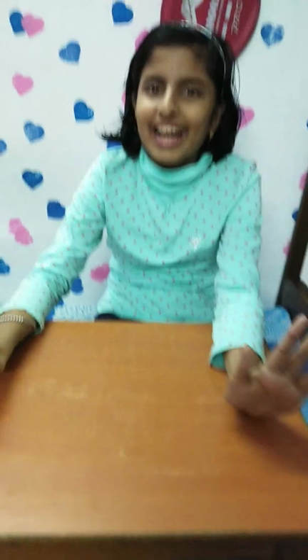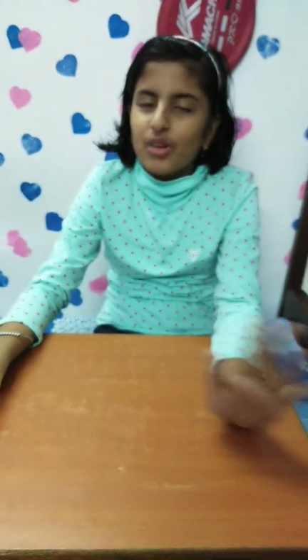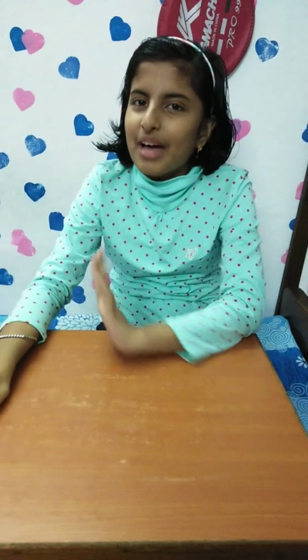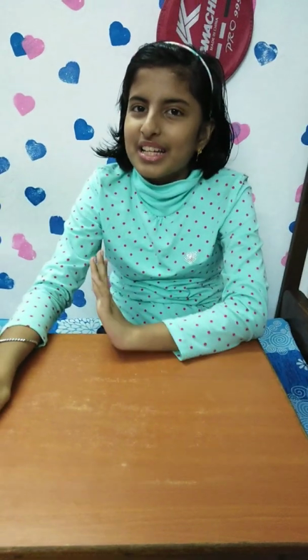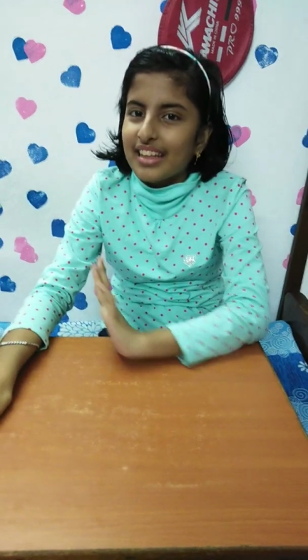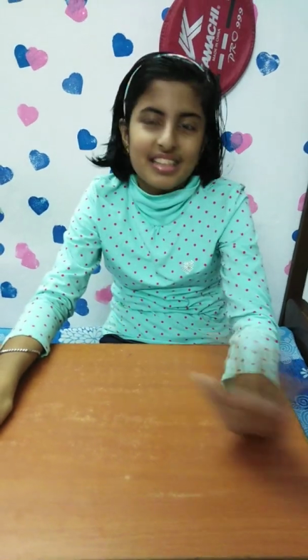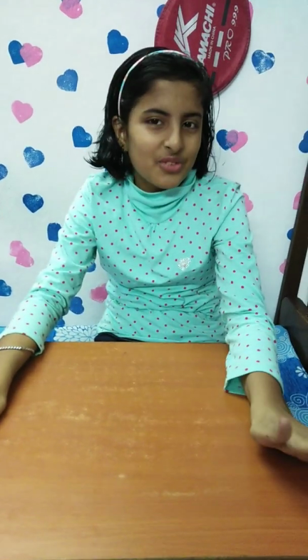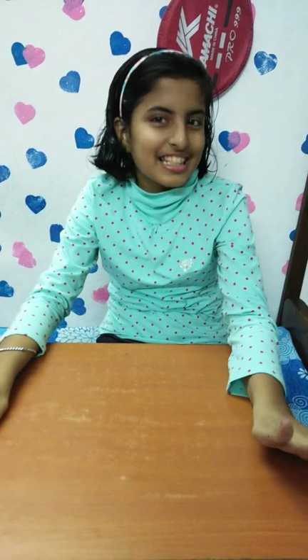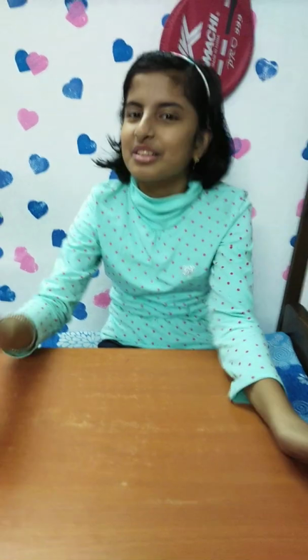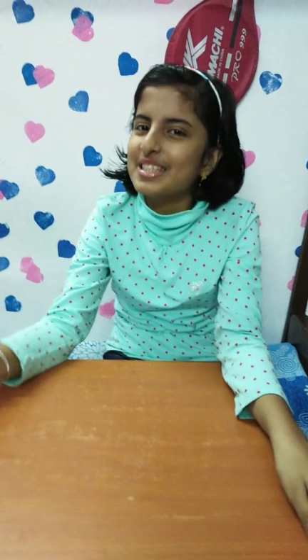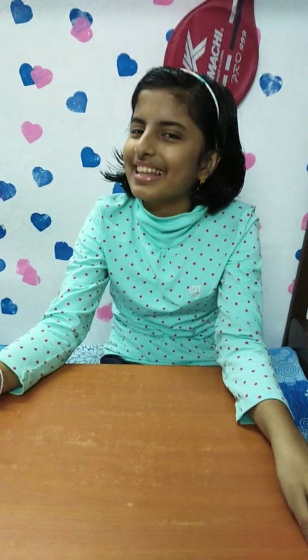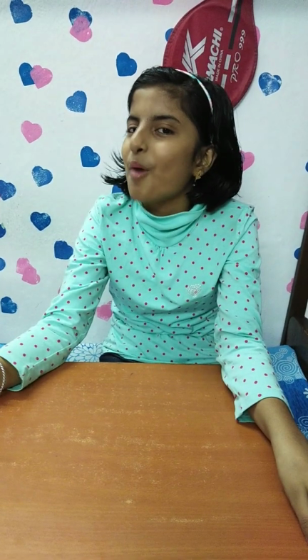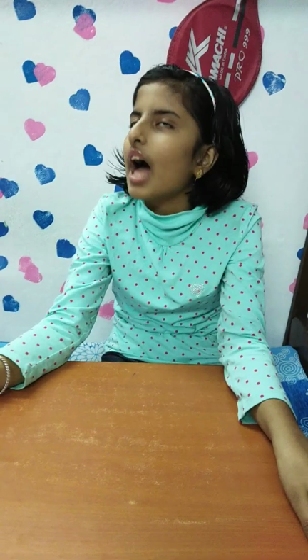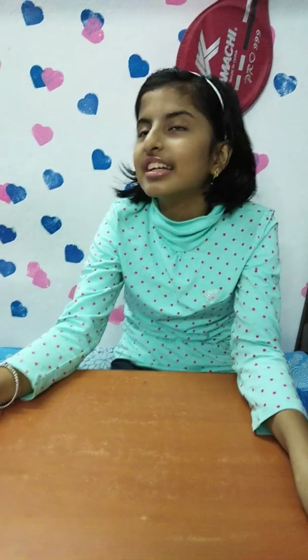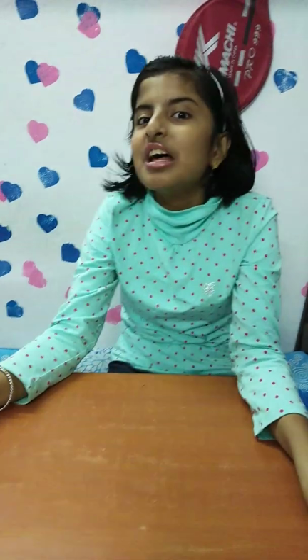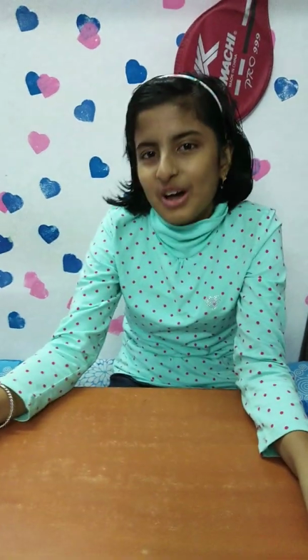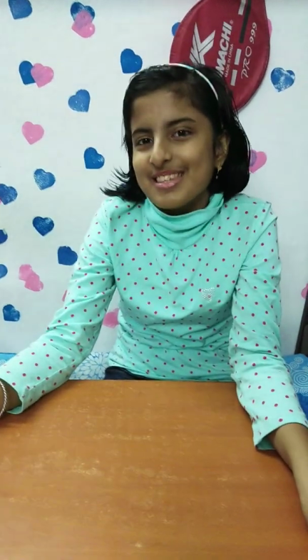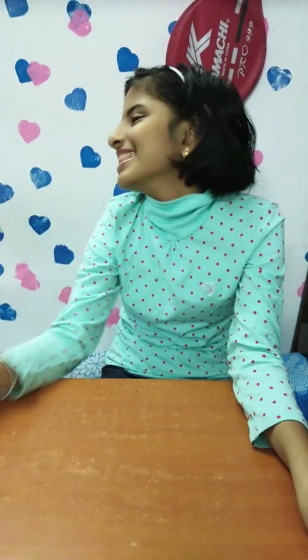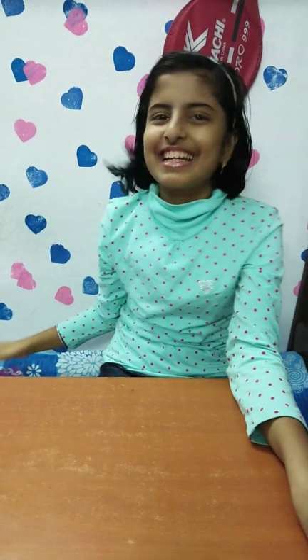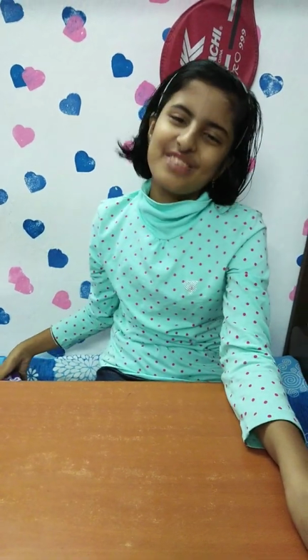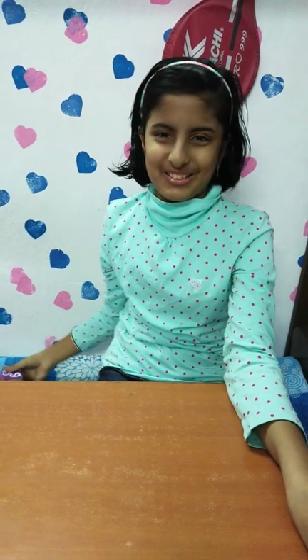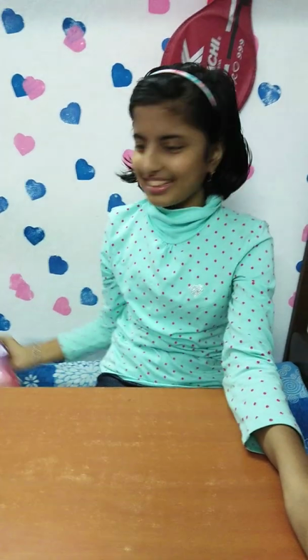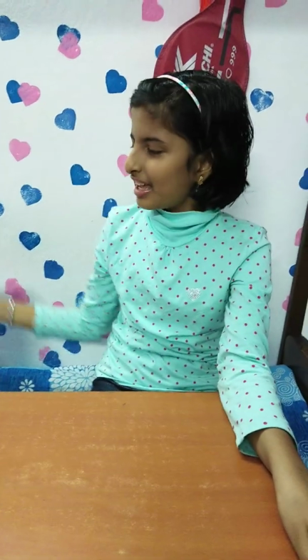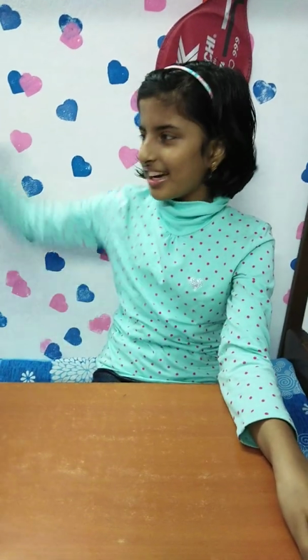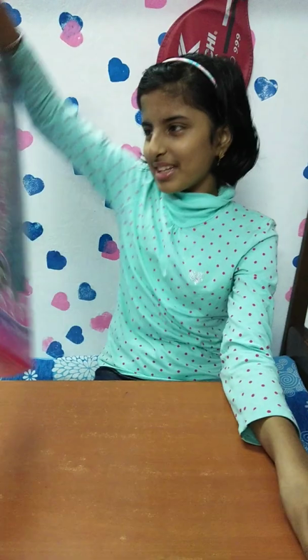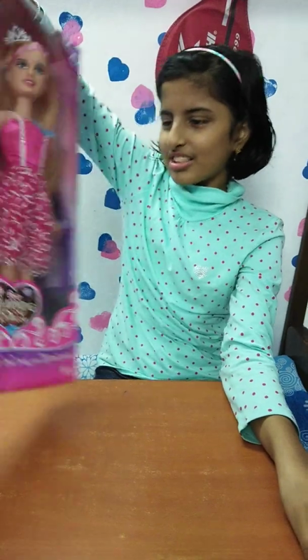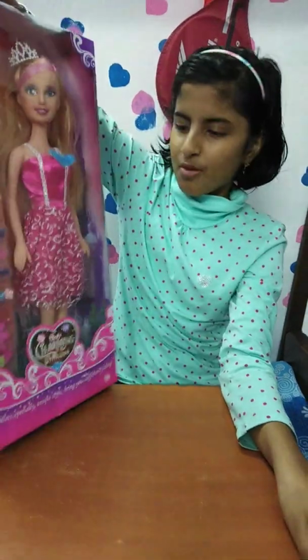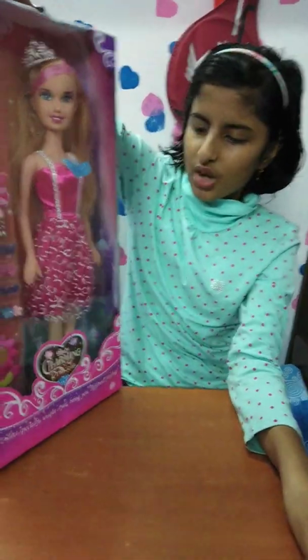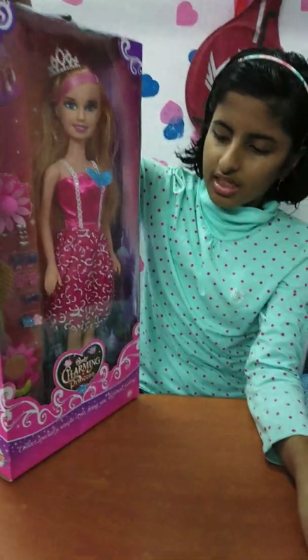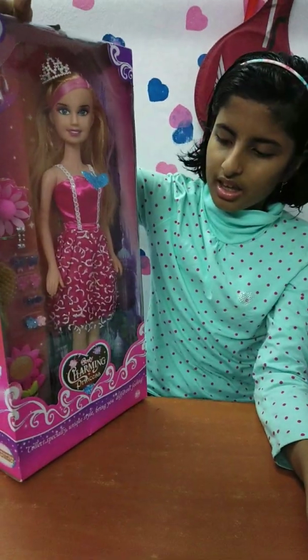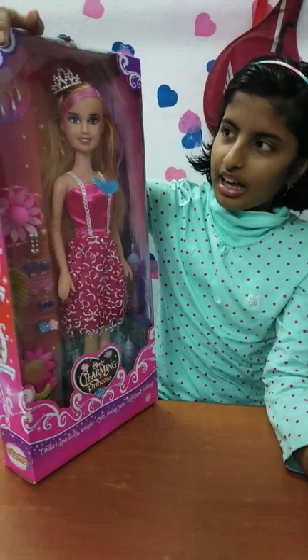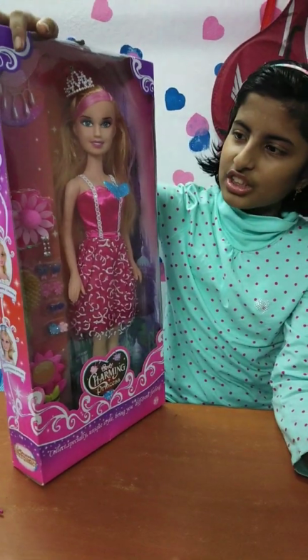Hey guys, welcome back to my channel, it's Nourish to Flourish! In today's video I'm gonna unbox another doll. Let's get into the video — here I have my doll, she's so big as you can see, and she has...